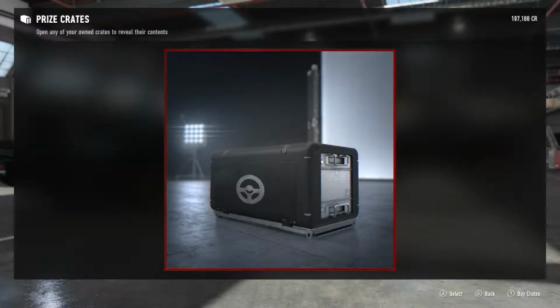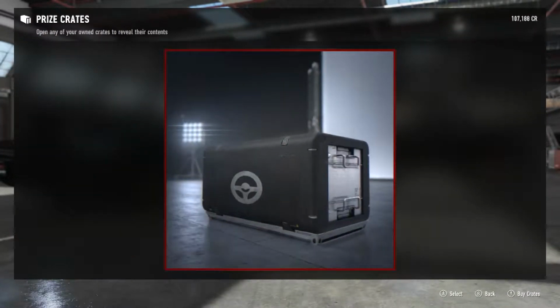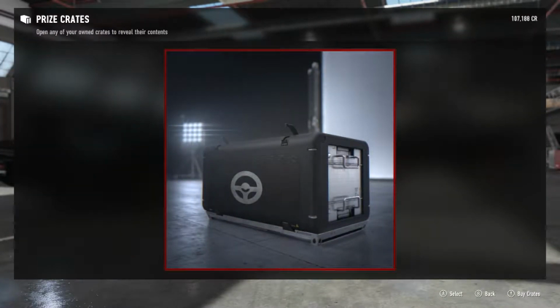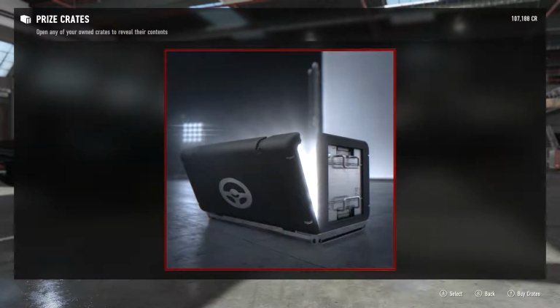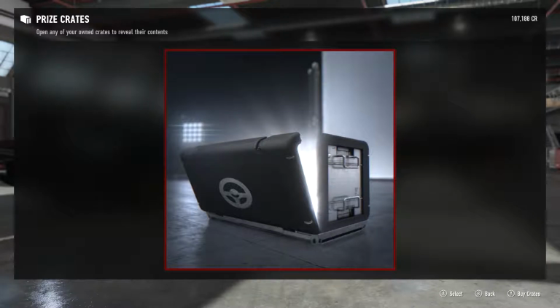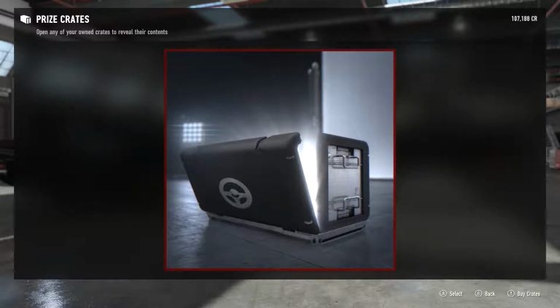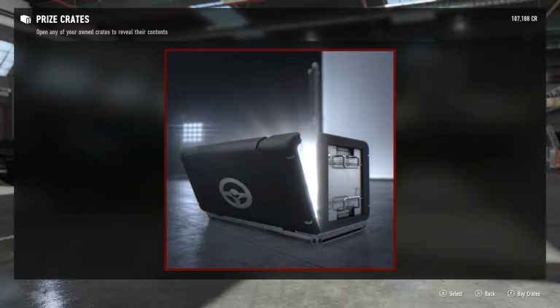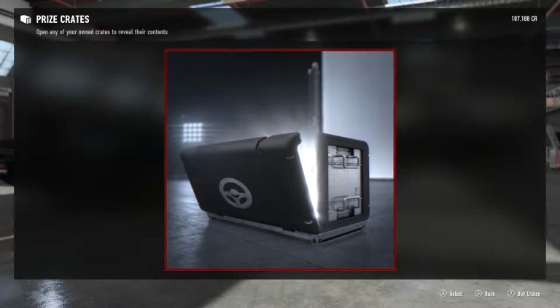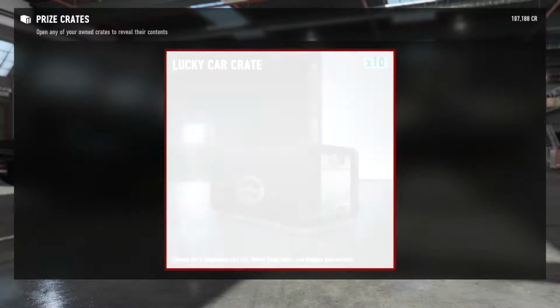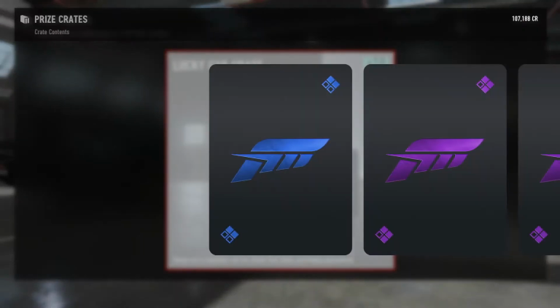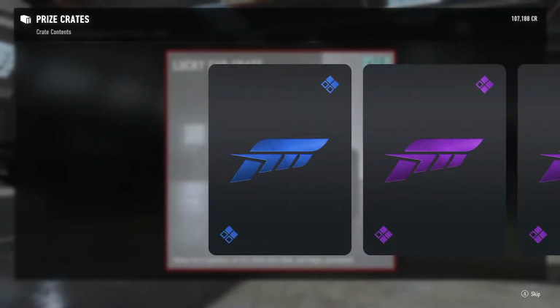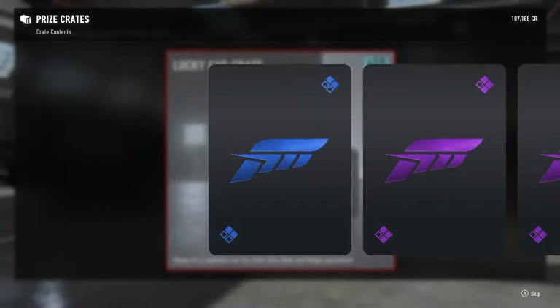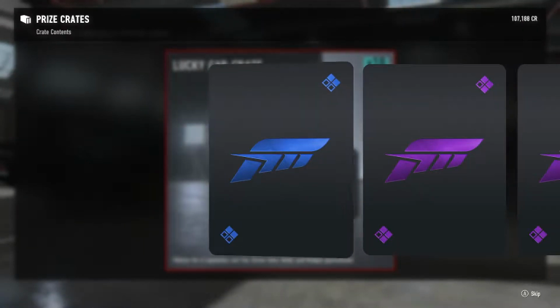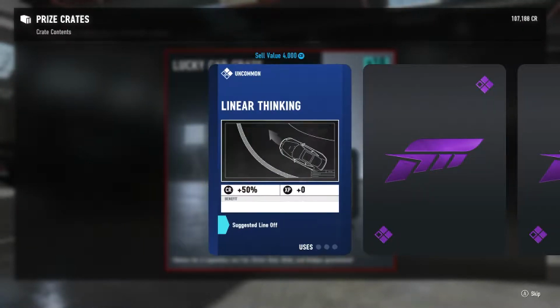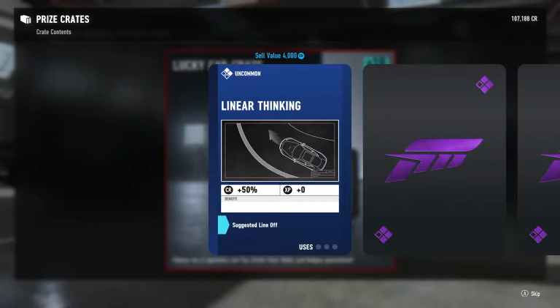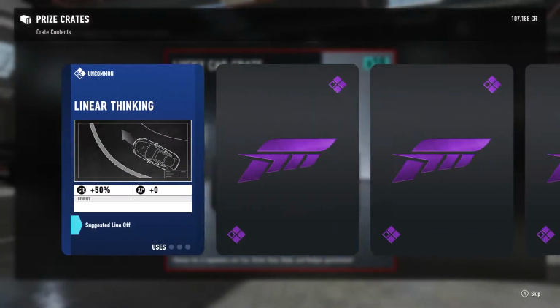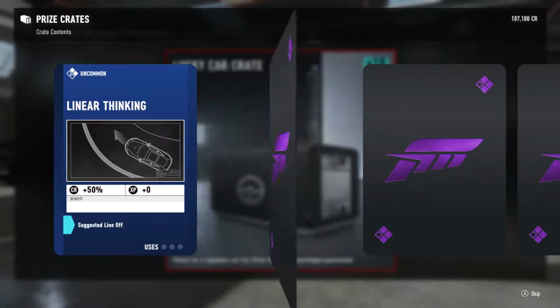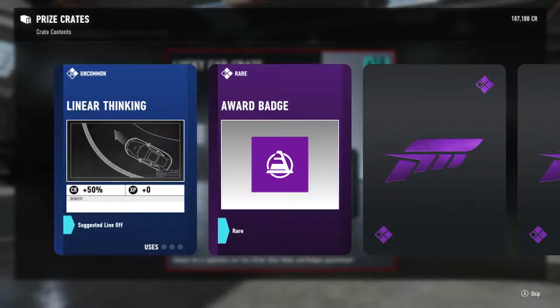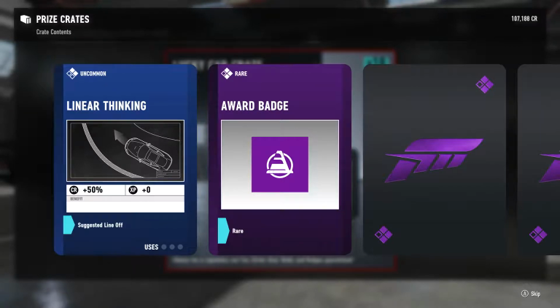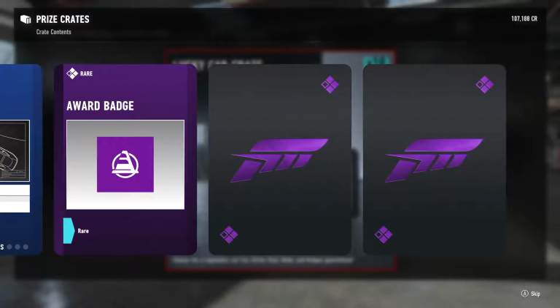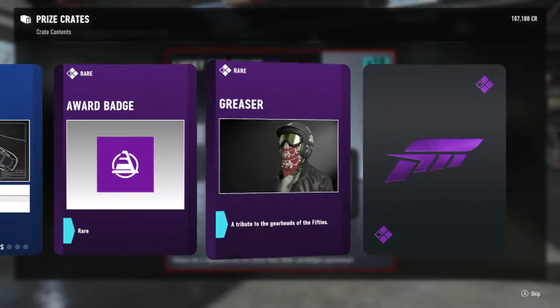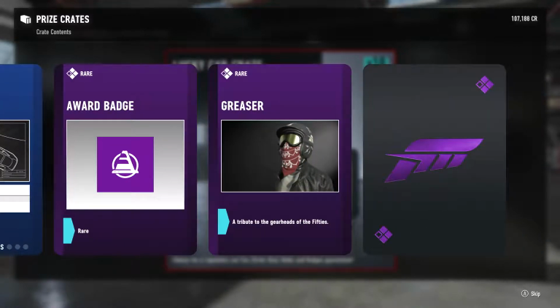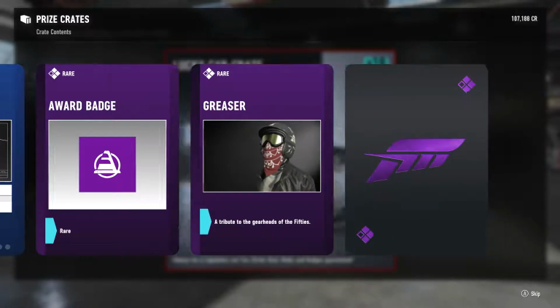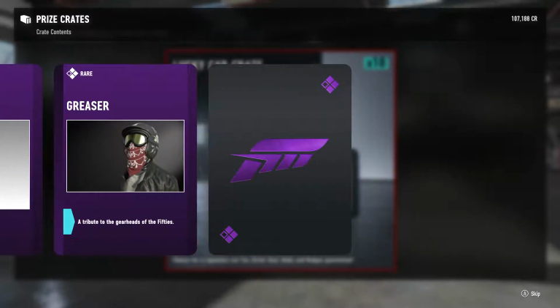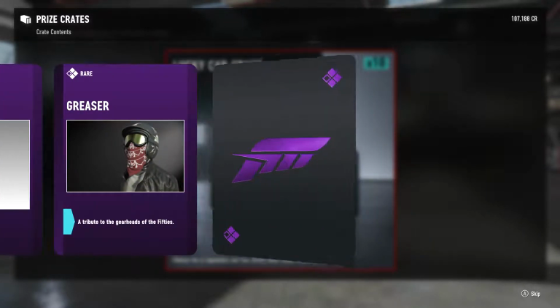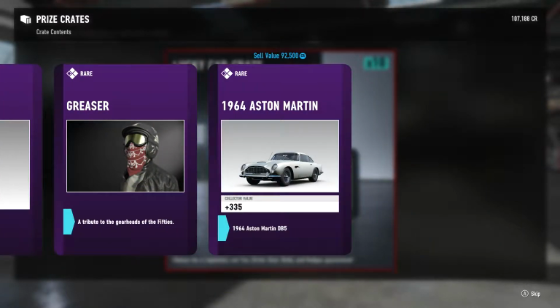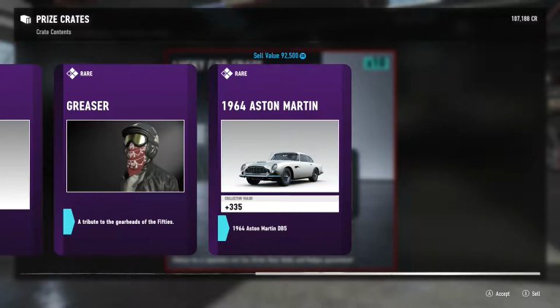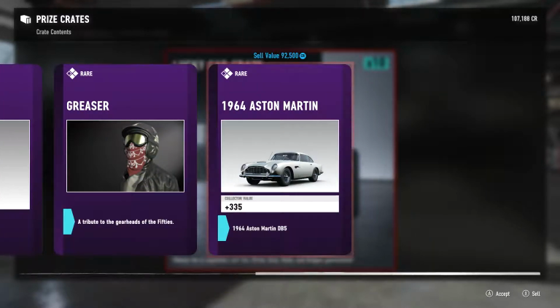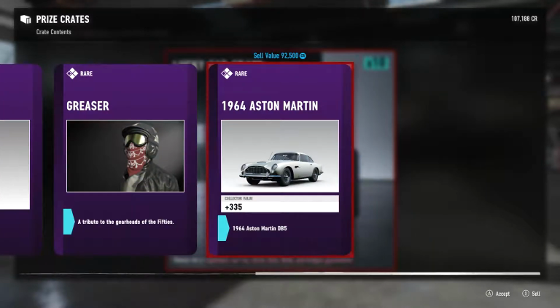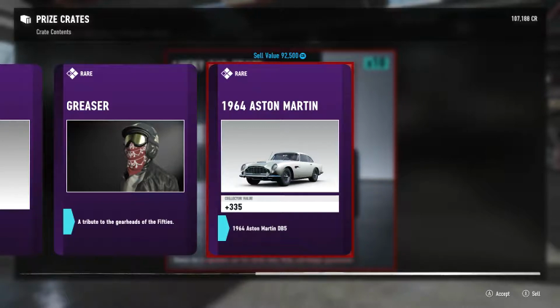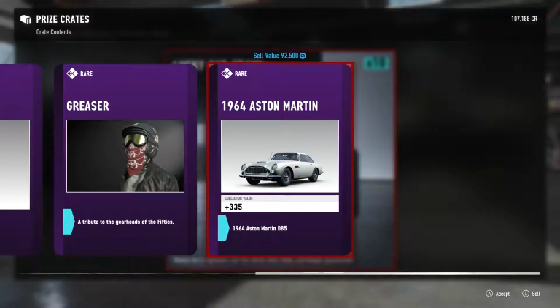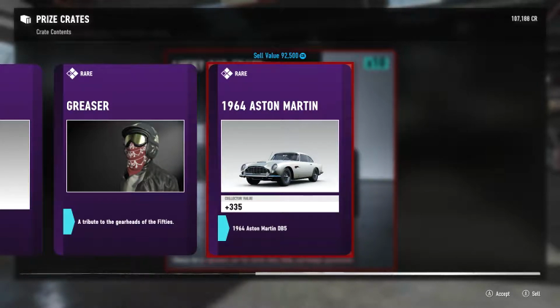First one we're opening up. What do we got? Okay, so we got a blue — Linear Thinking award badge, Greaser, and a 1964 Aston Martin.